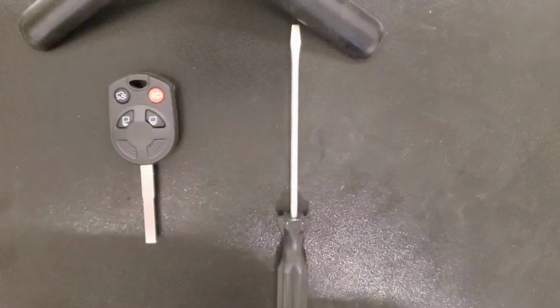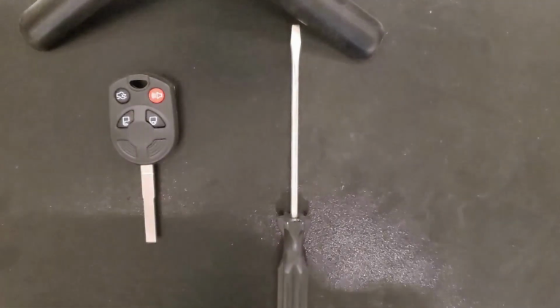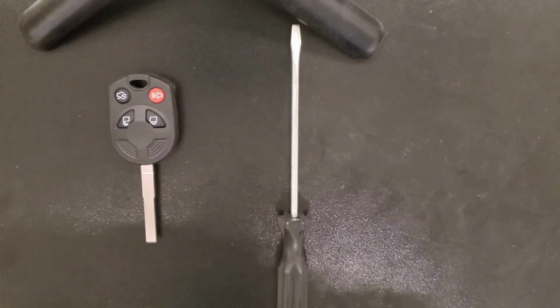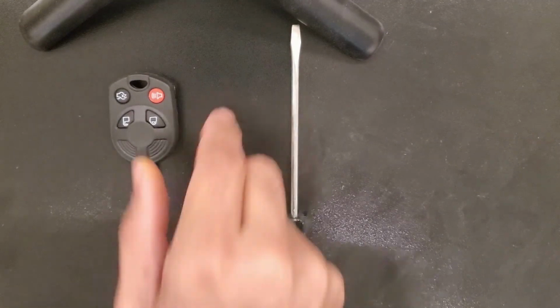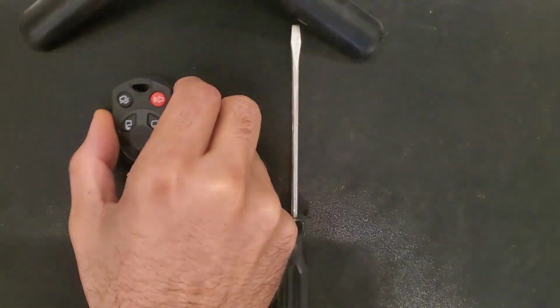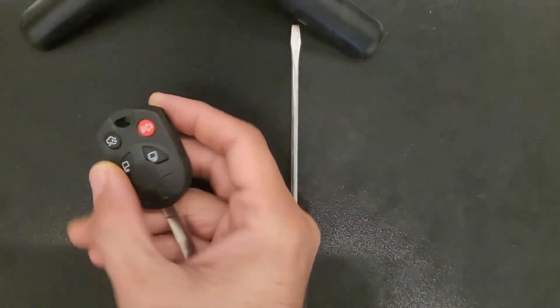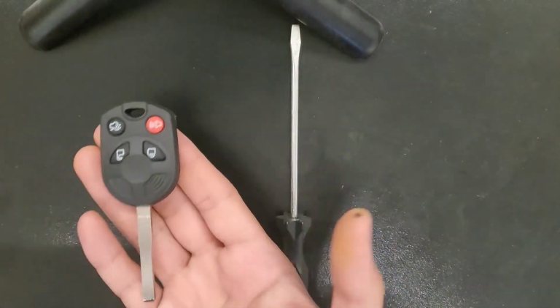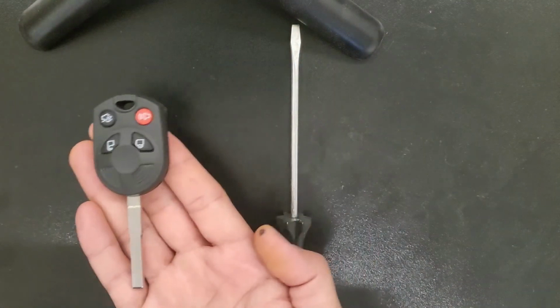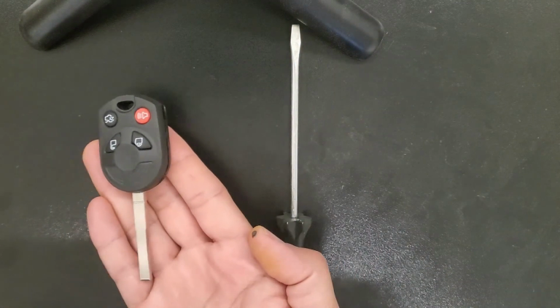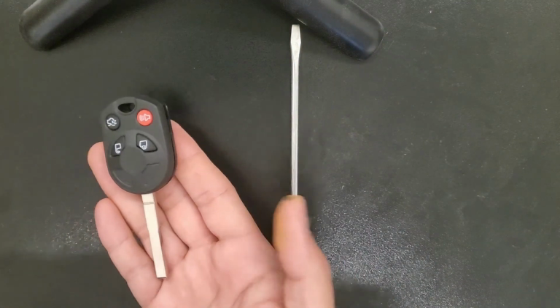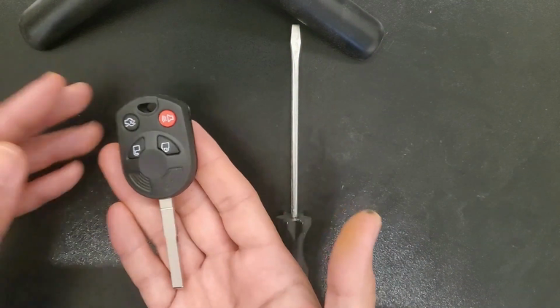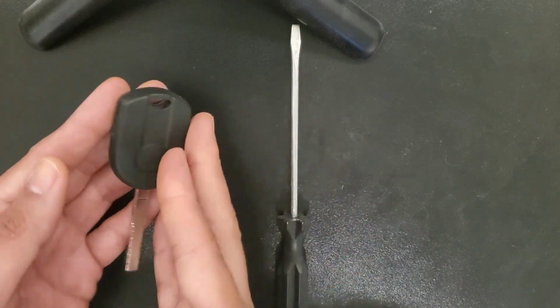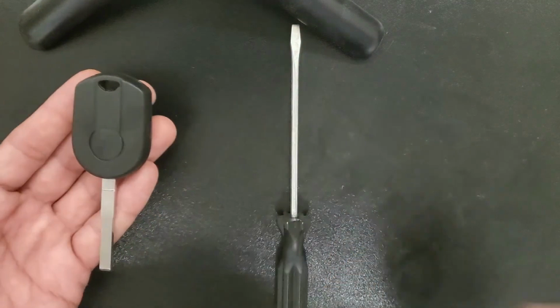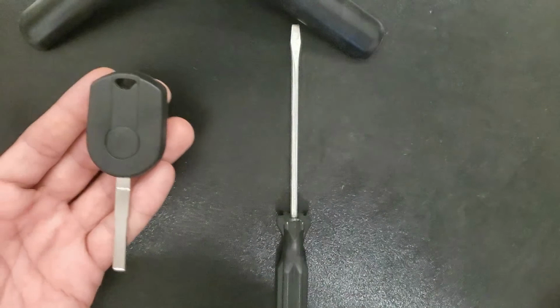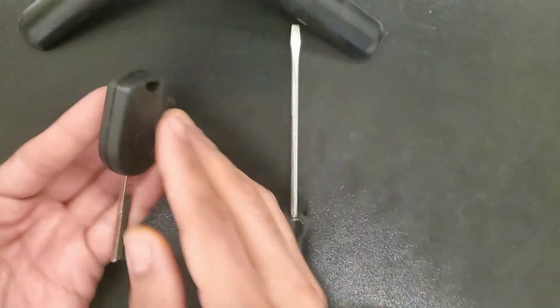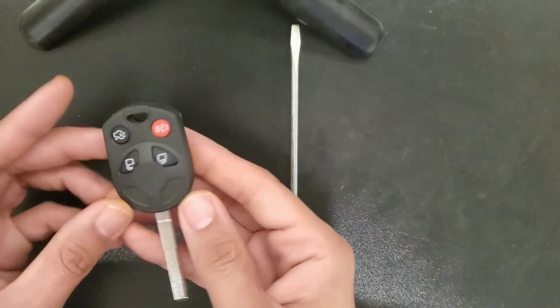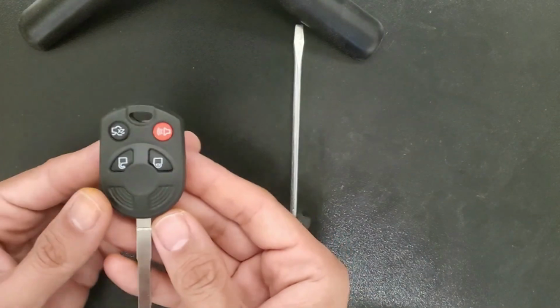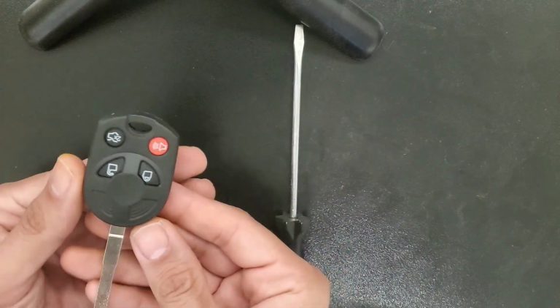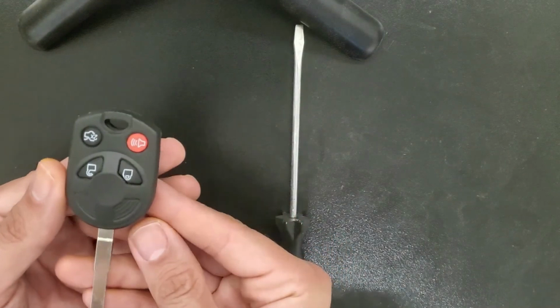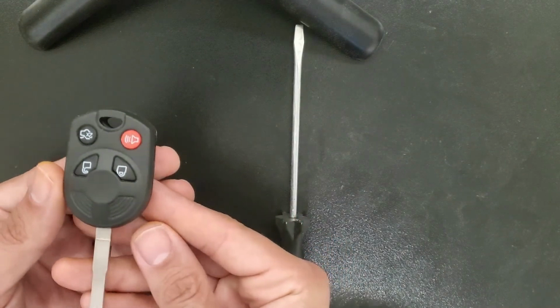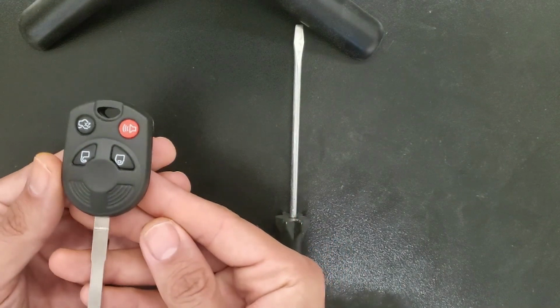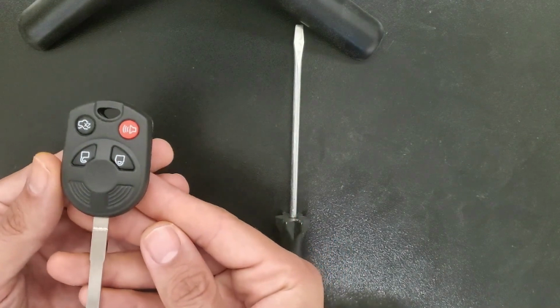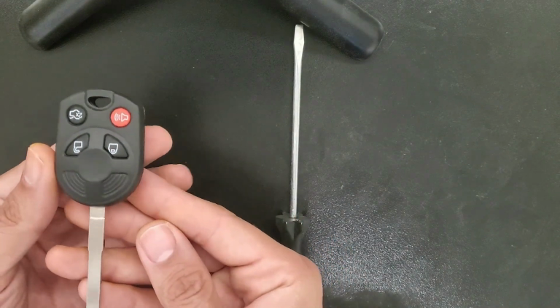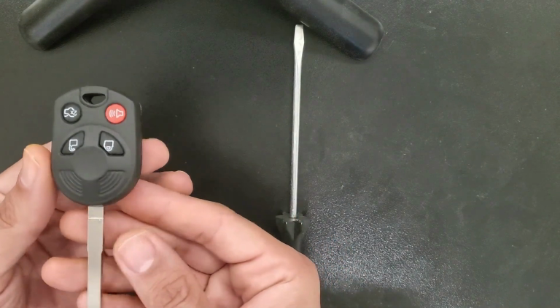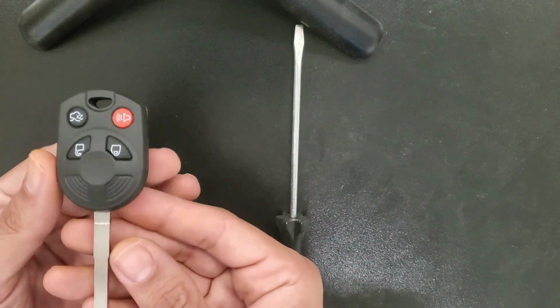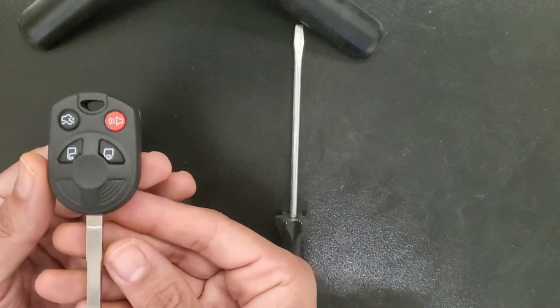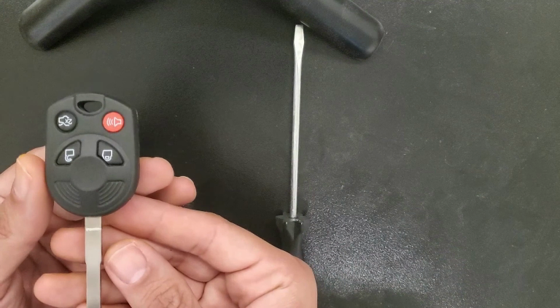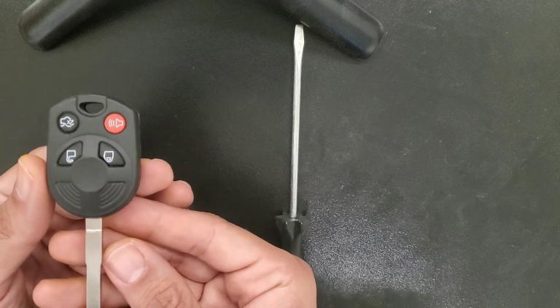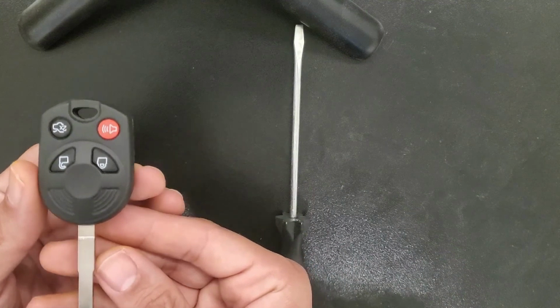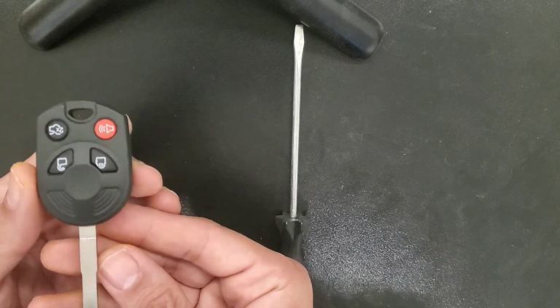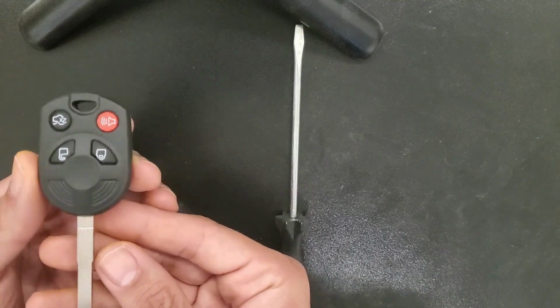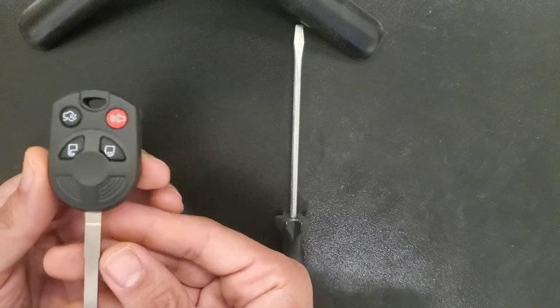Hi everyone, what I'm going to show you today is how to replace this Ford Transponder Key. It's used for different models, different years, mostly after 2013.